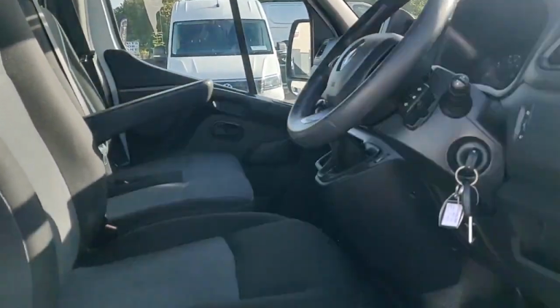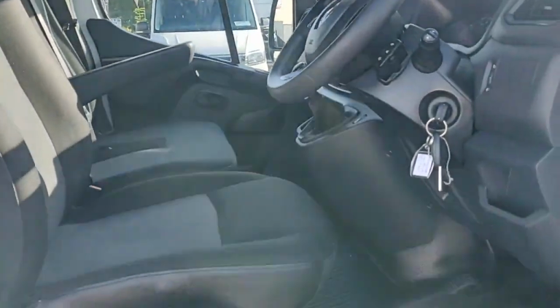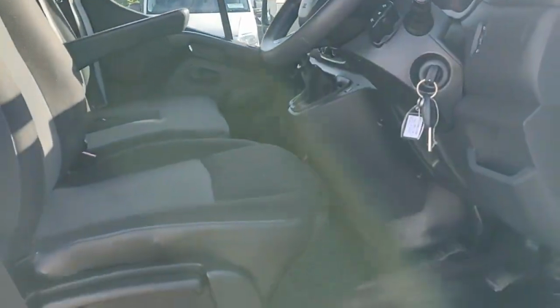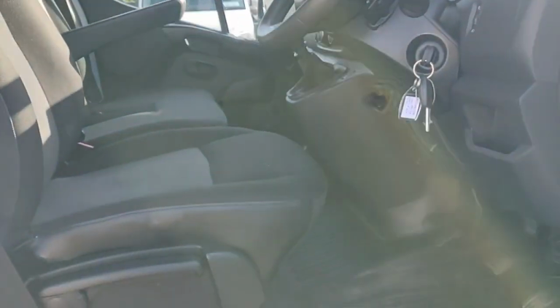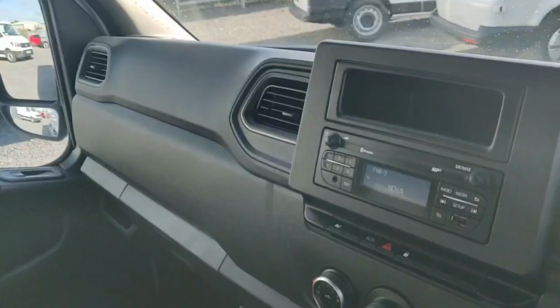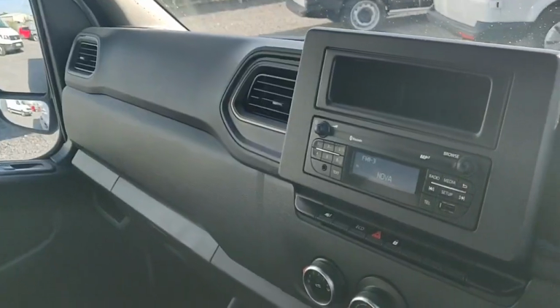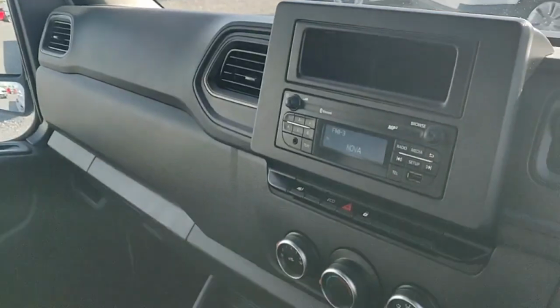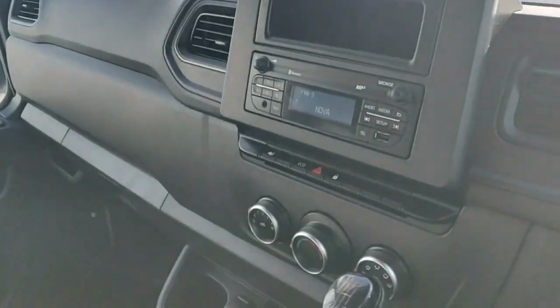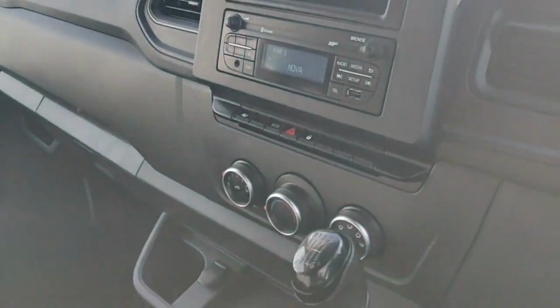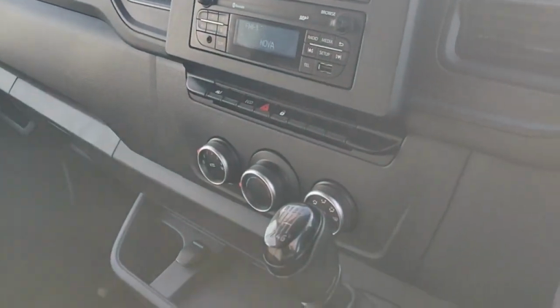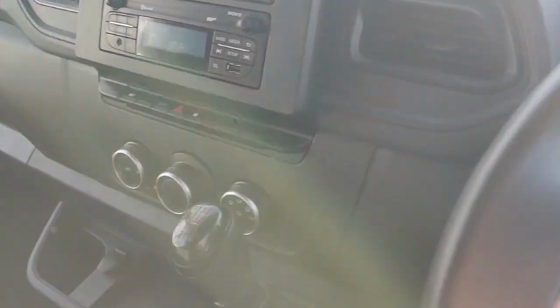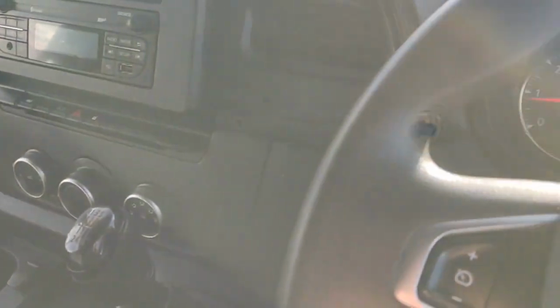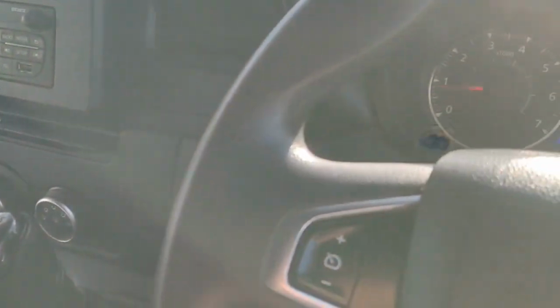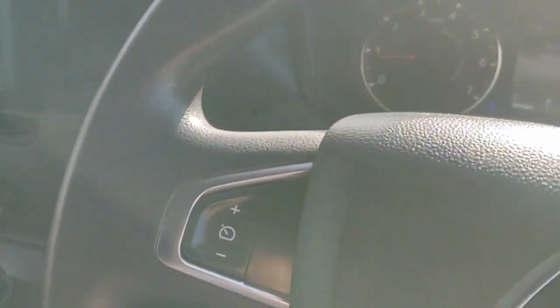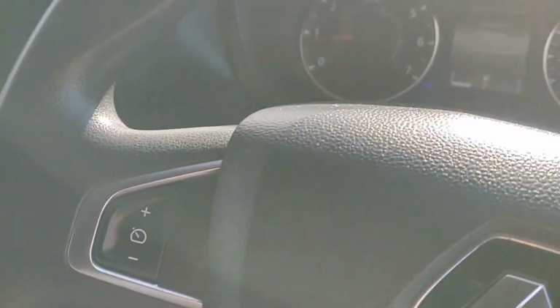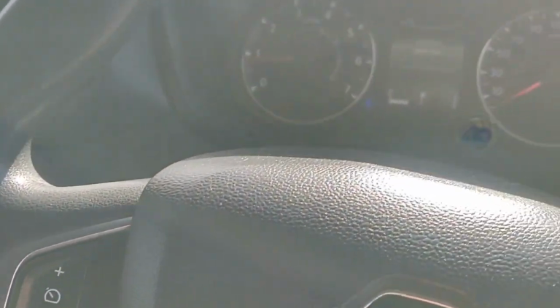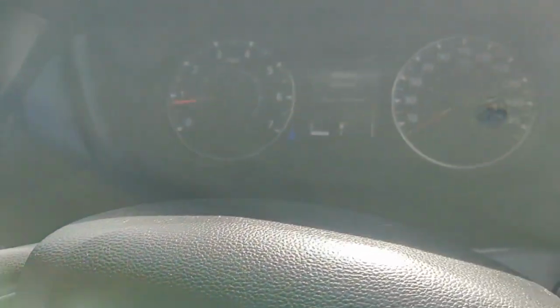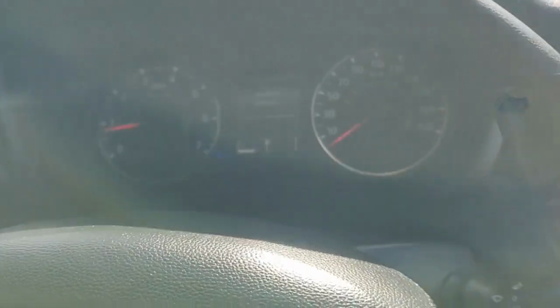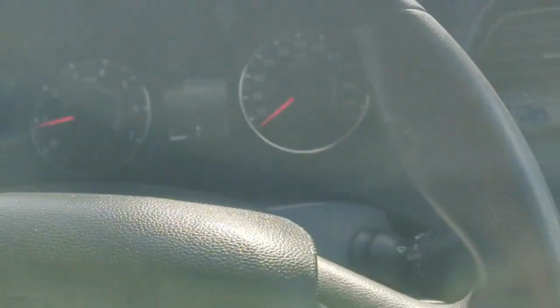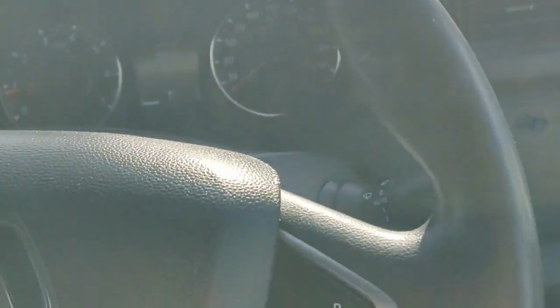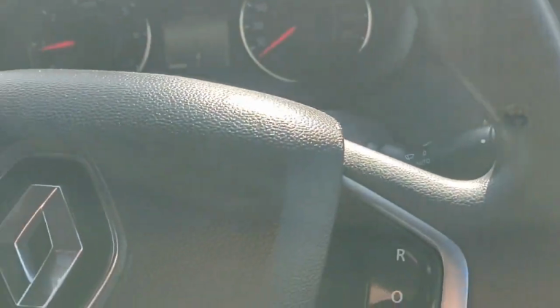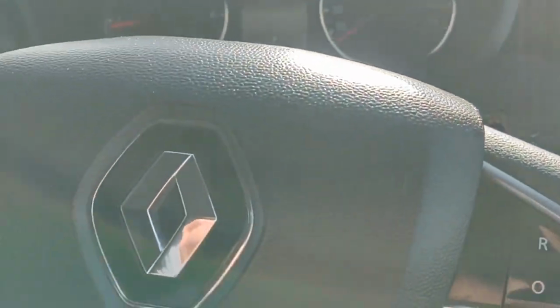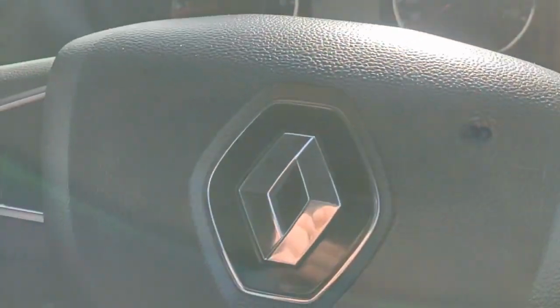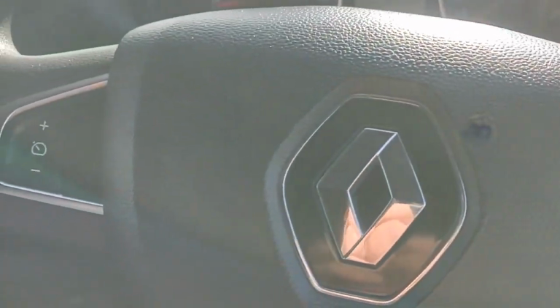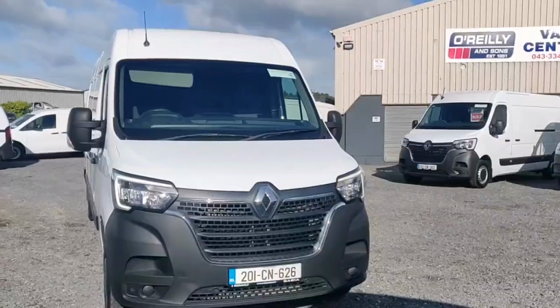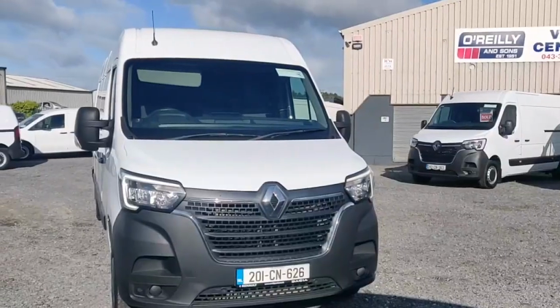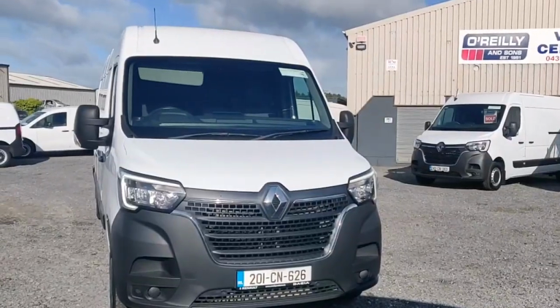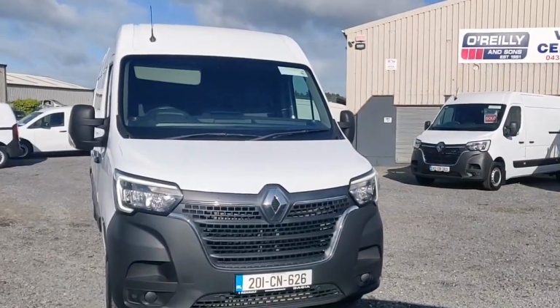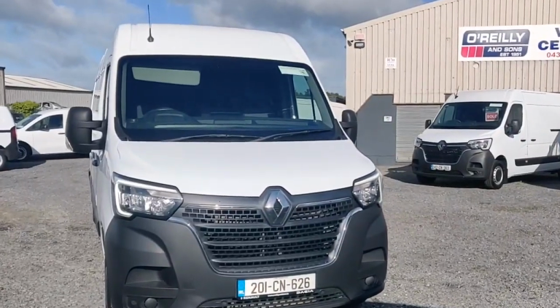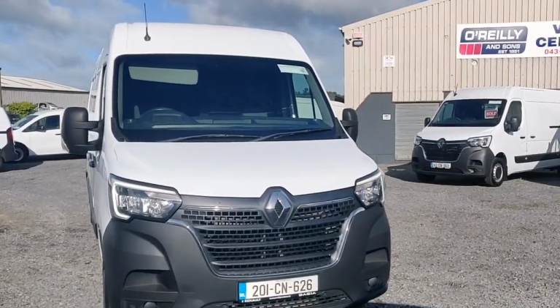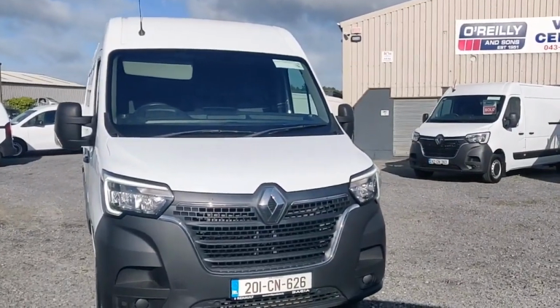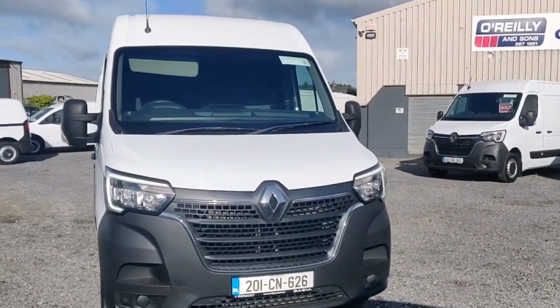Don't miss out on this fantastic opportunity. Call us or visit www.badooarelyansons.ie for more information. Drive away in your dream van today.